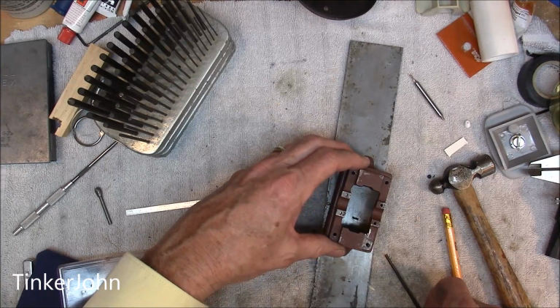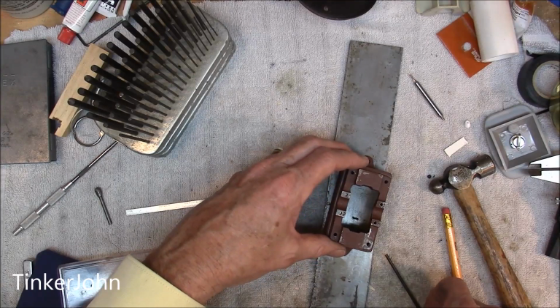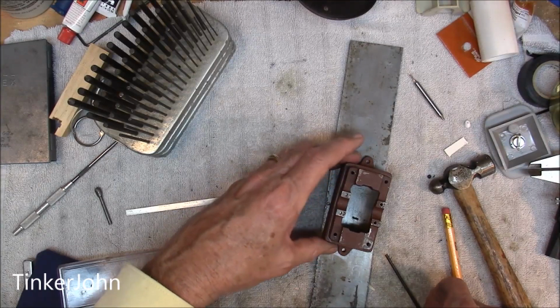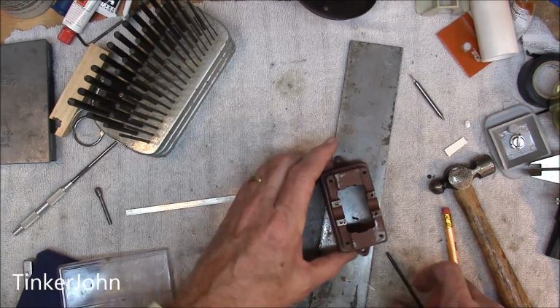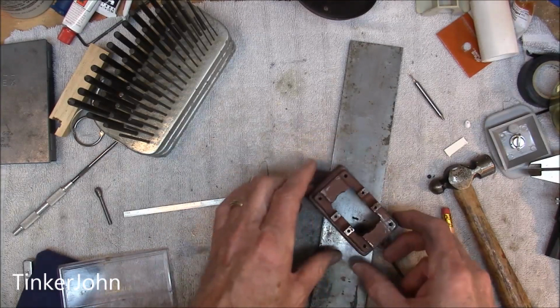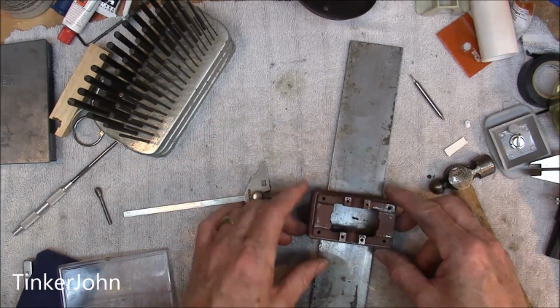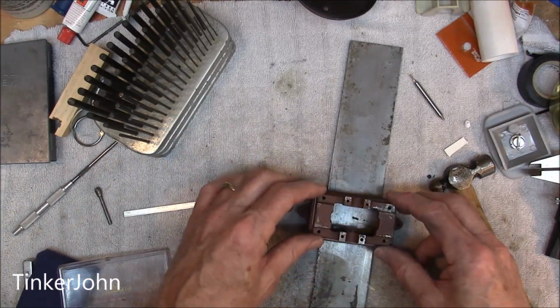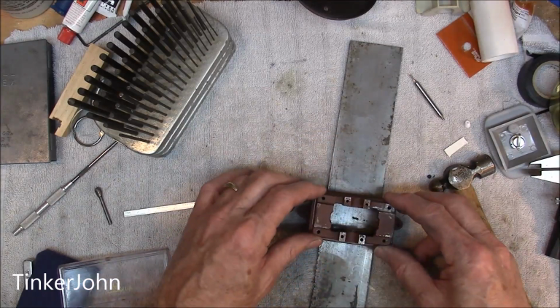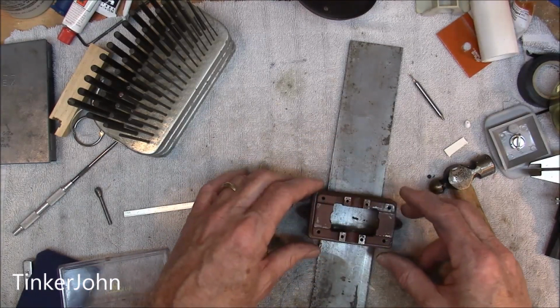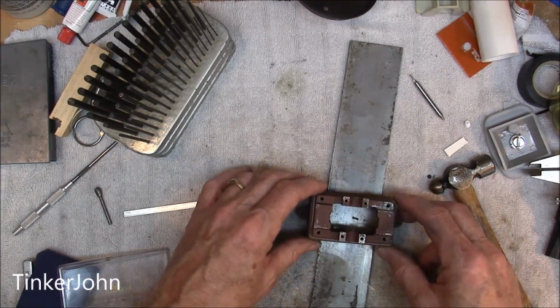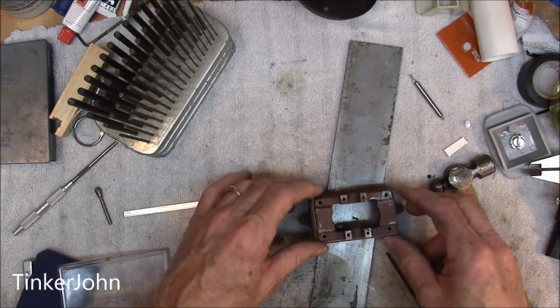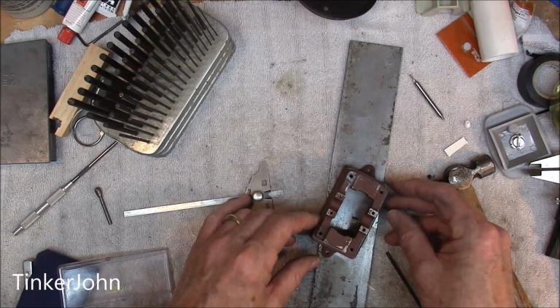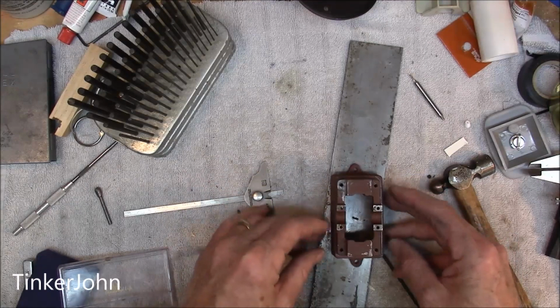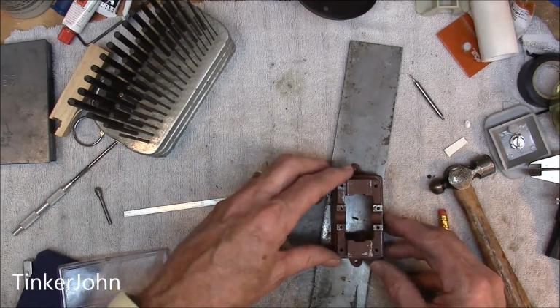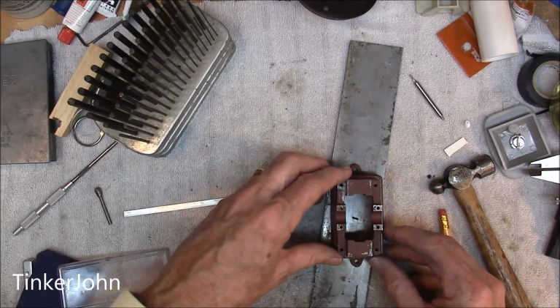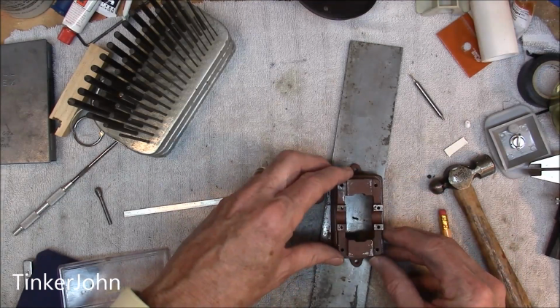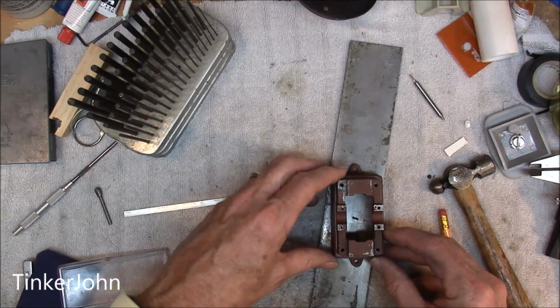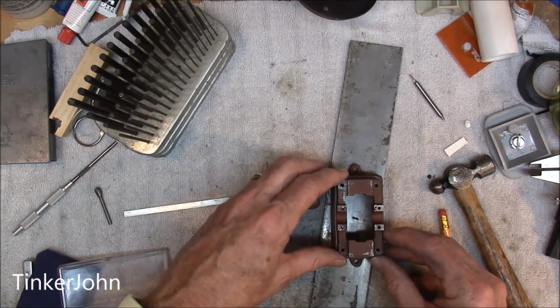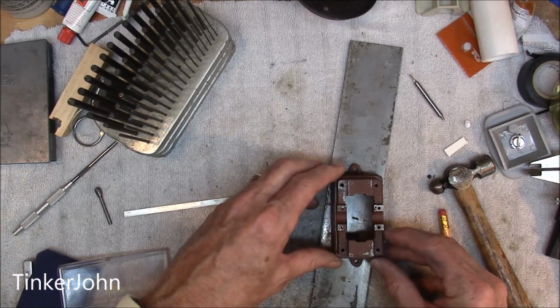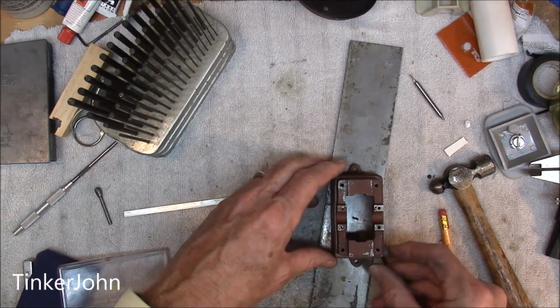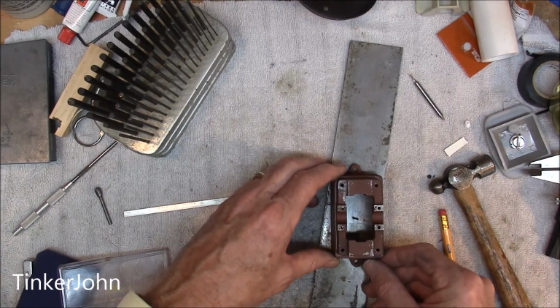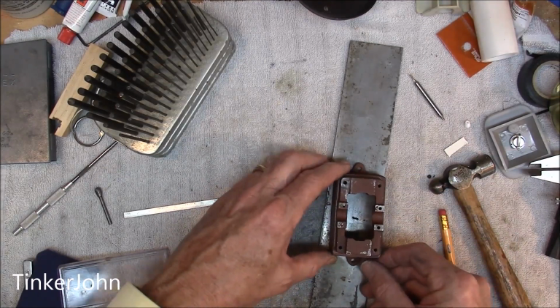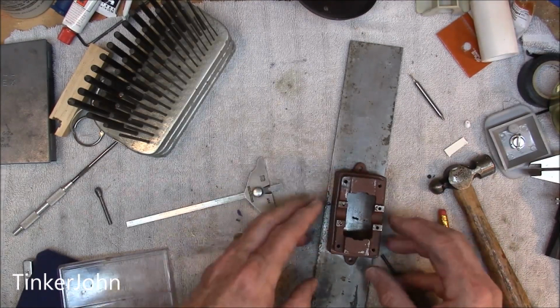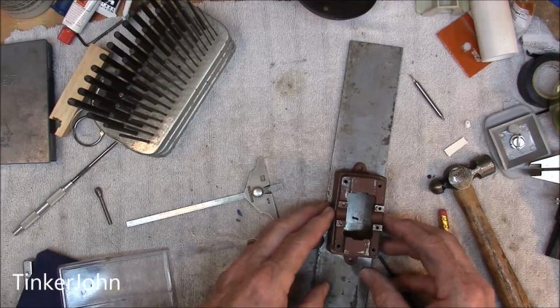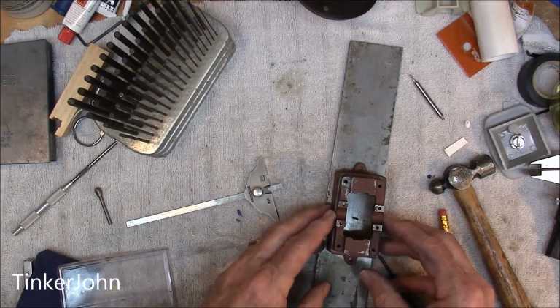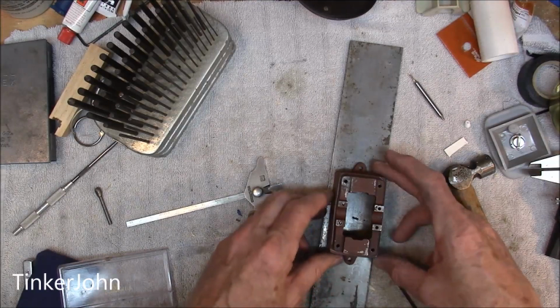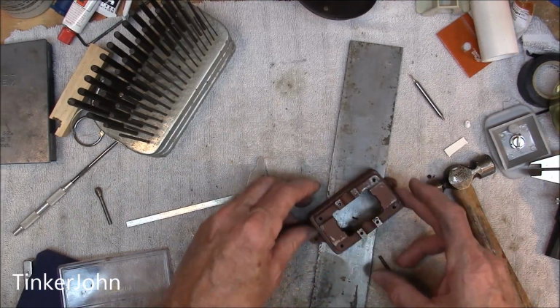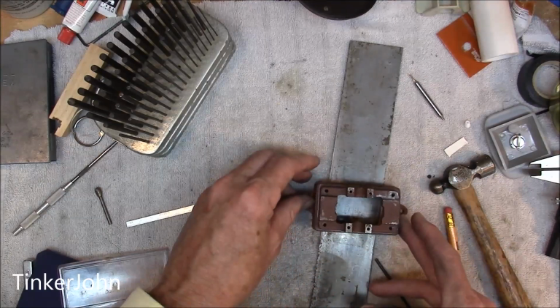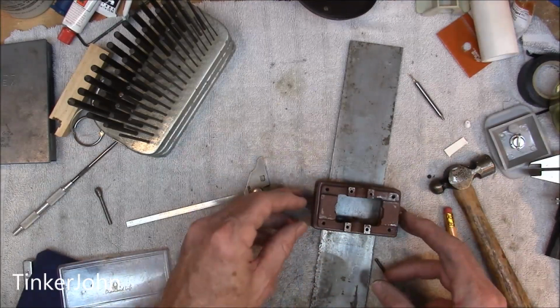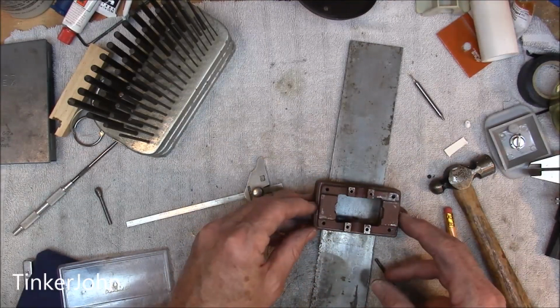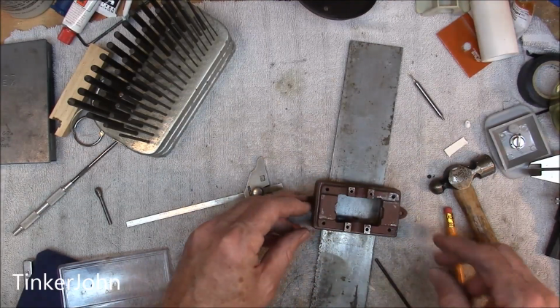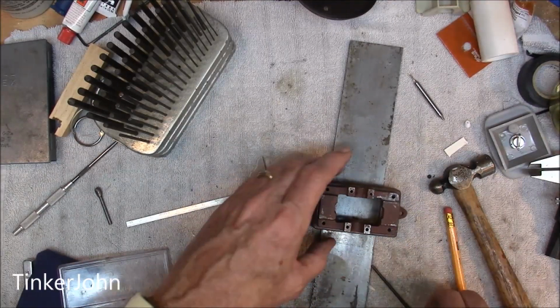Now I'm putting it back. That's why I put the pencil lines on it — so that if I had to take it off and on, I could use the pencil lines to get me back in the ballpark. And once I get it back there, I can just move it around a little bit and make sure it's looking right.